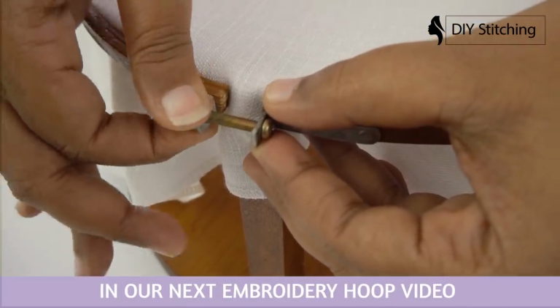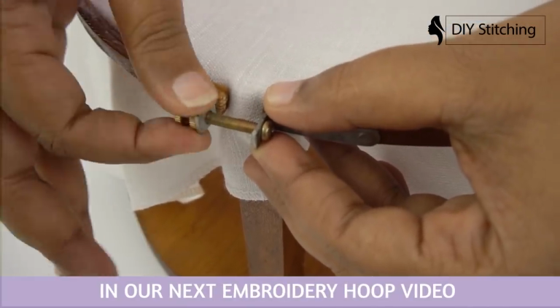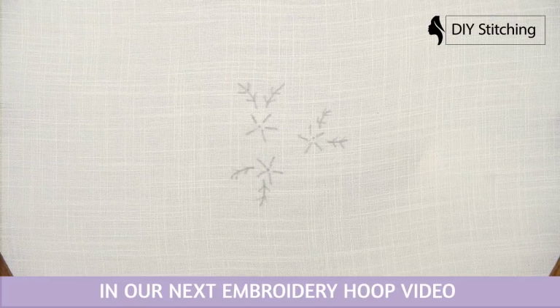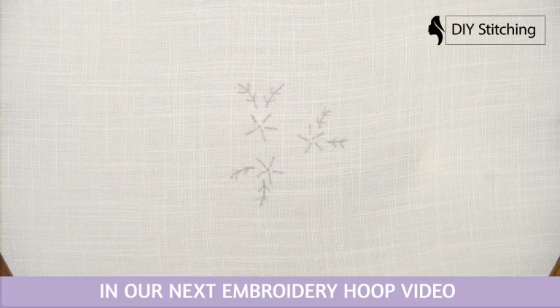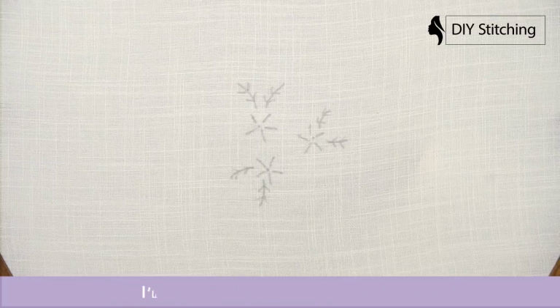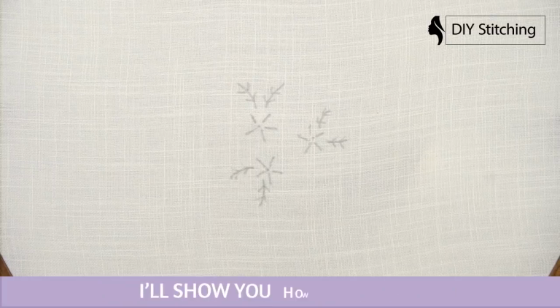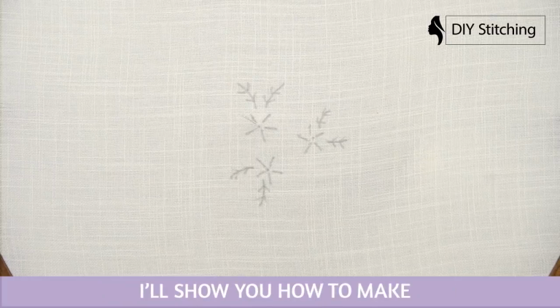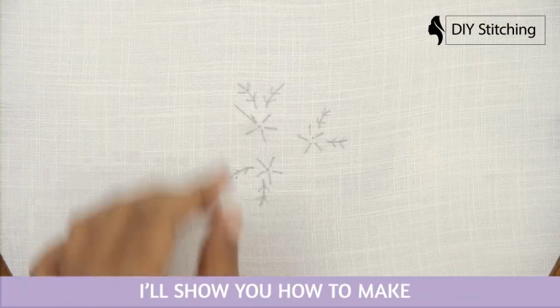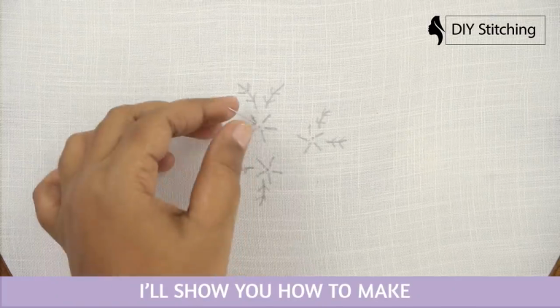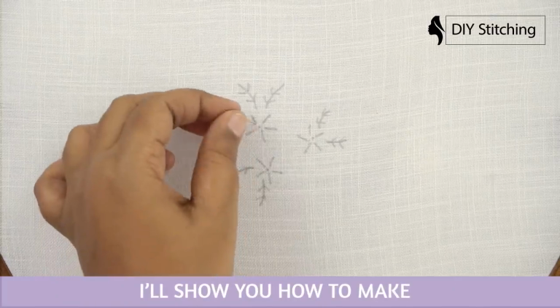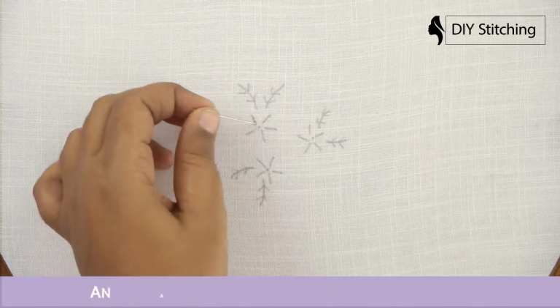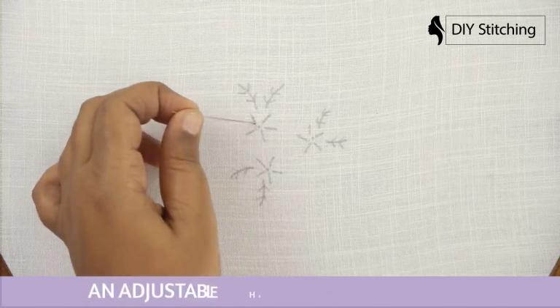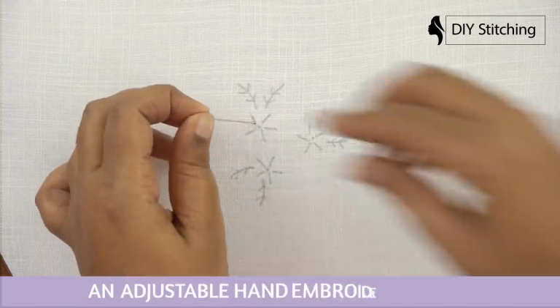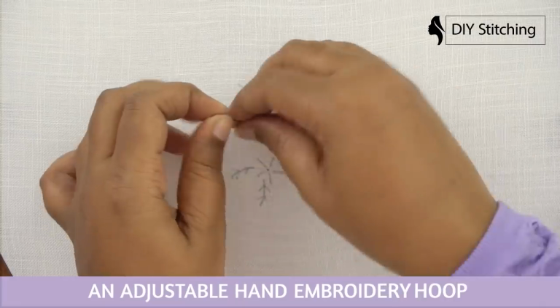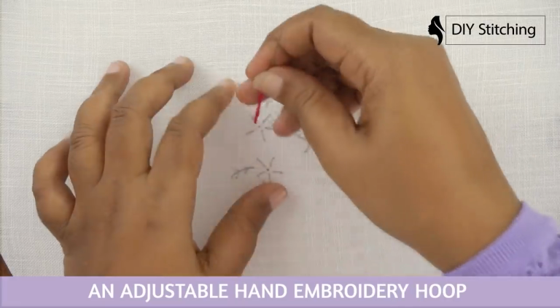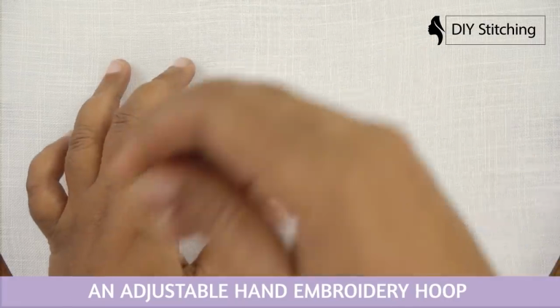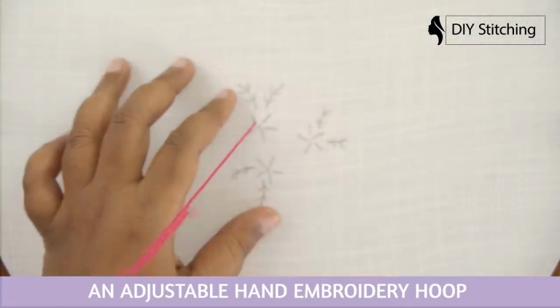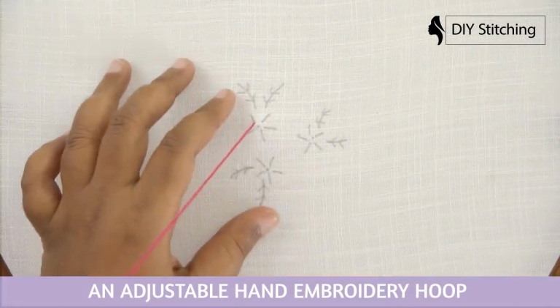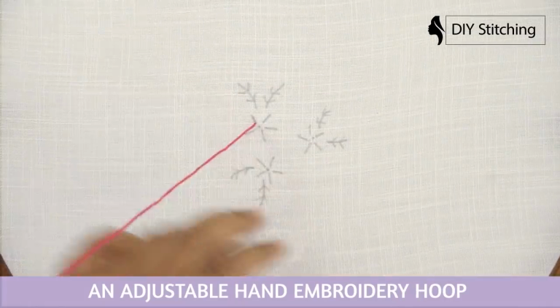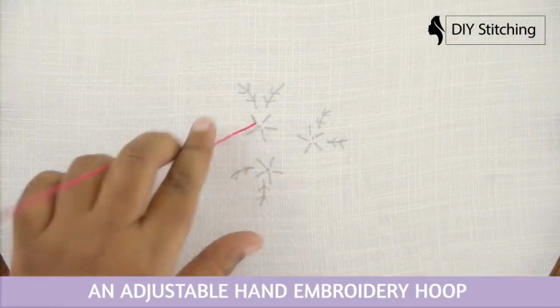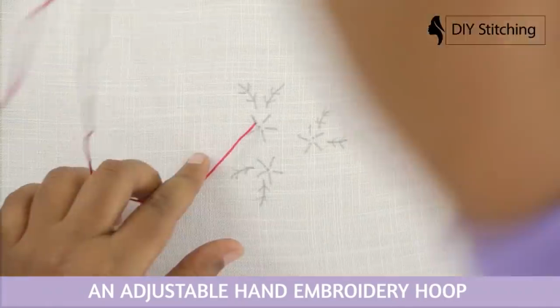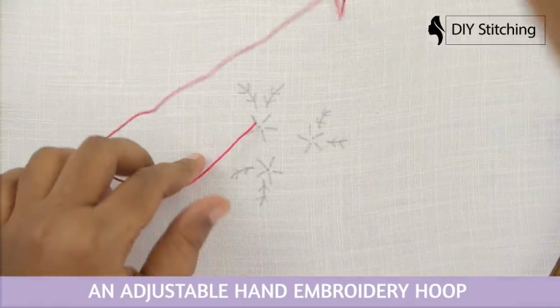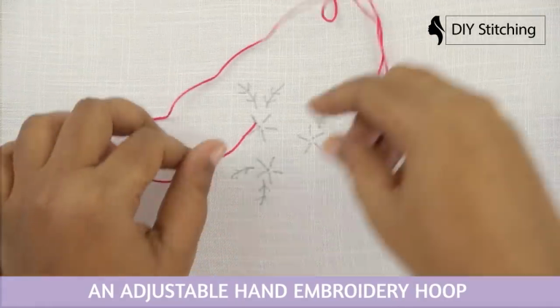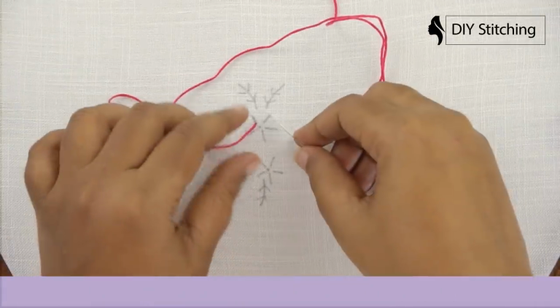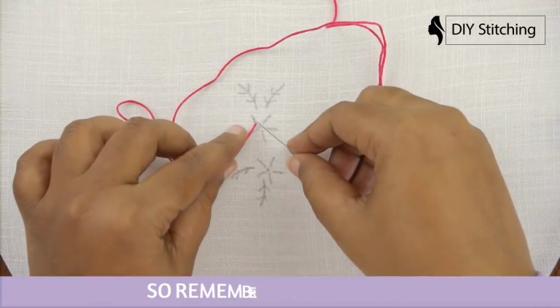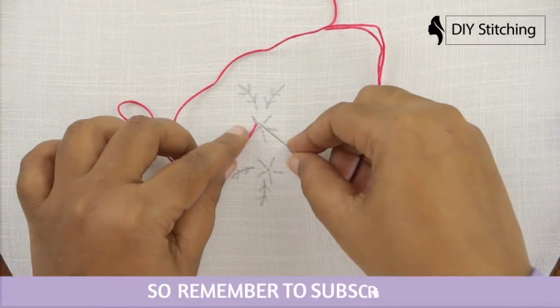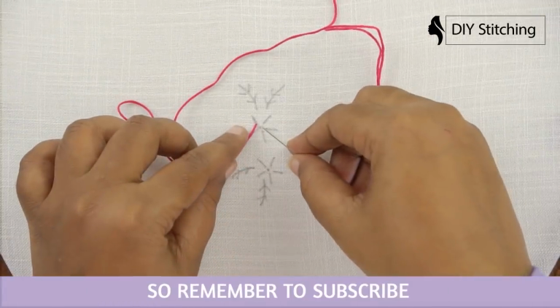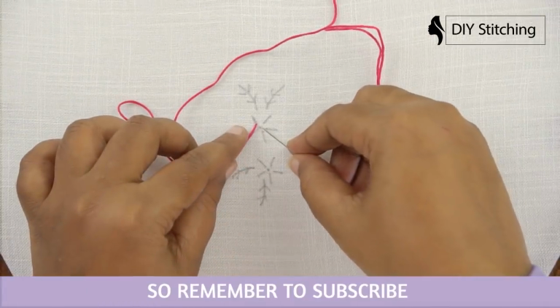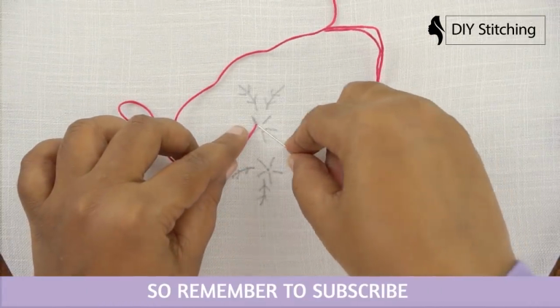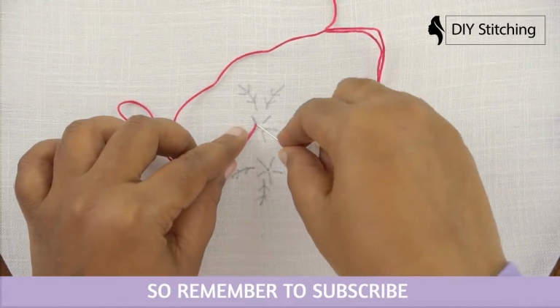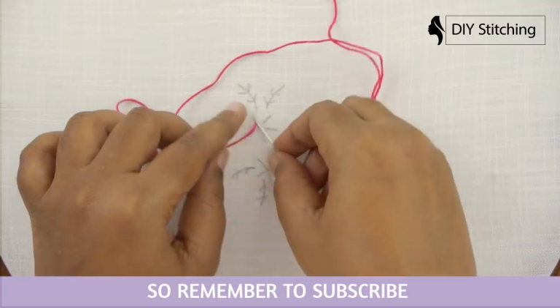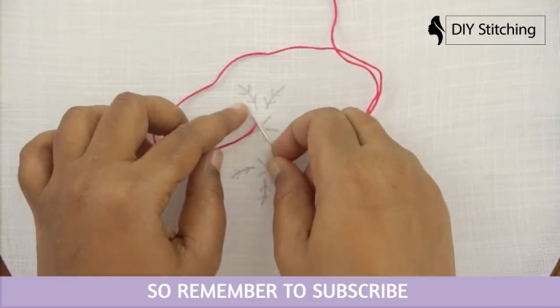In our next embroidery hoop video I'll show you how to make an adjustable hand embroidery hoop. So remember to subscribe to the channel and see you next time.